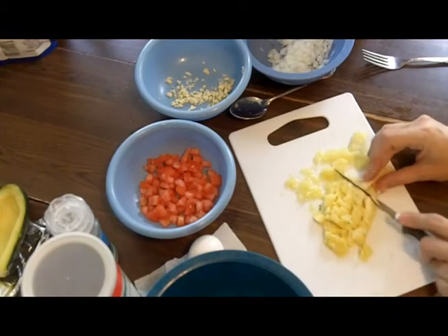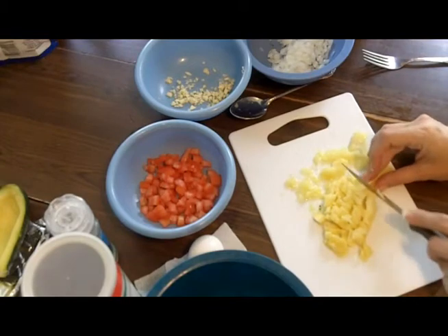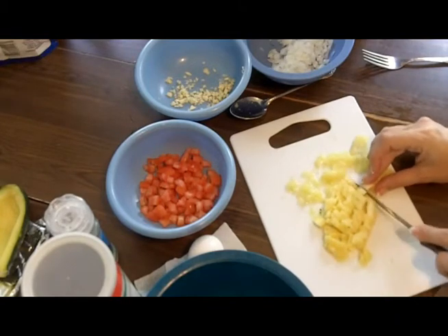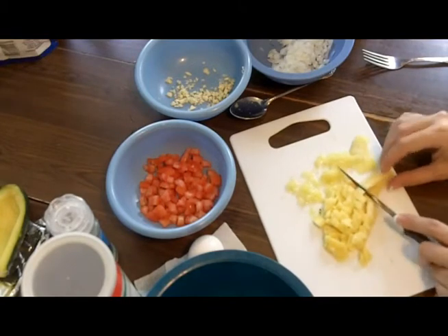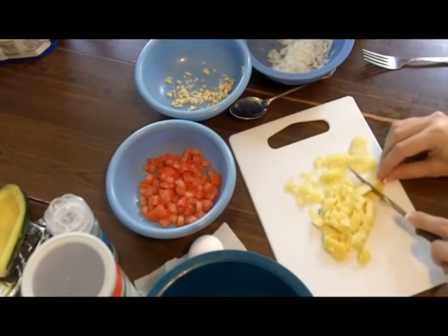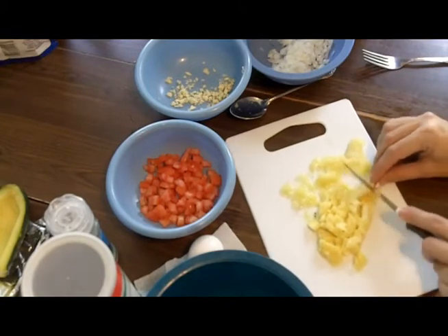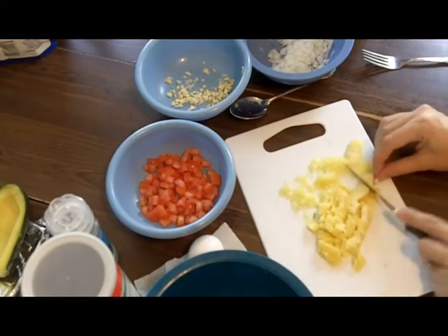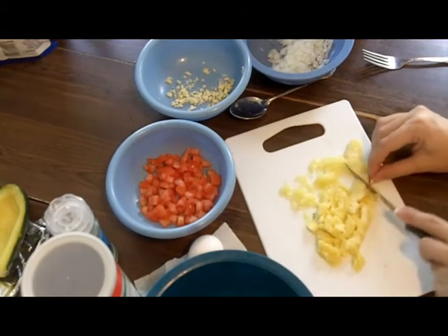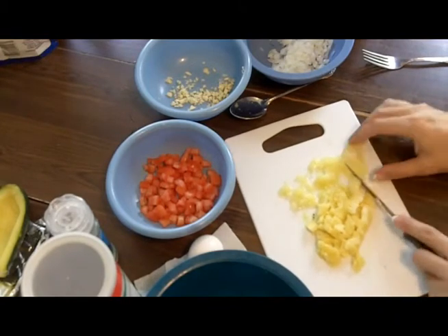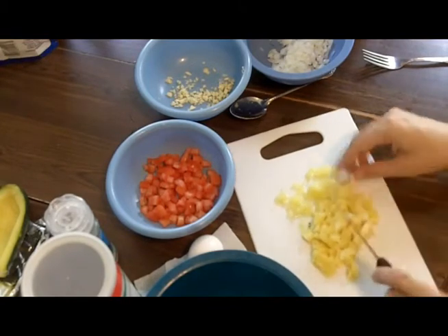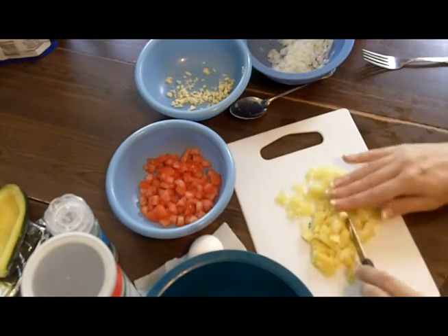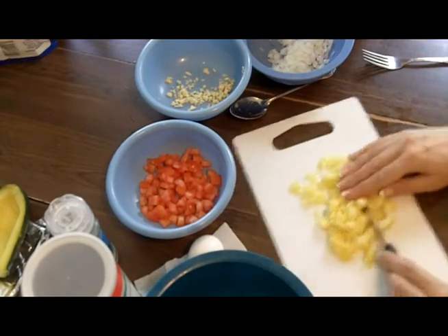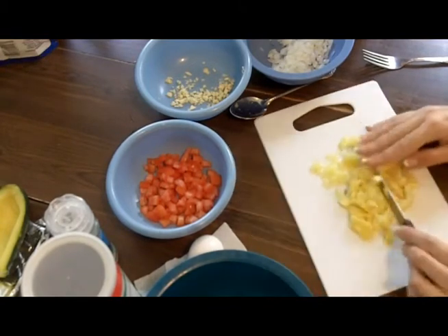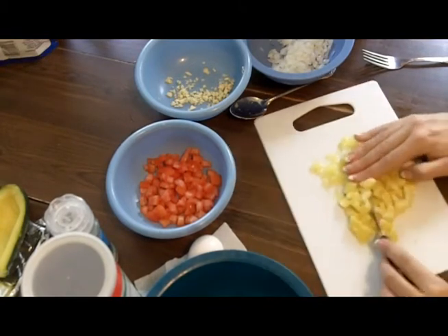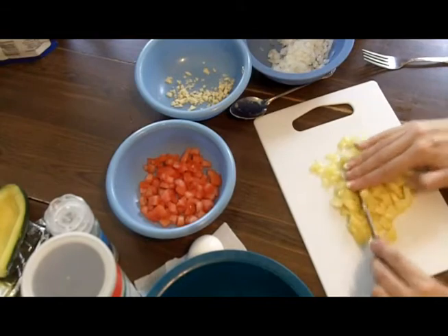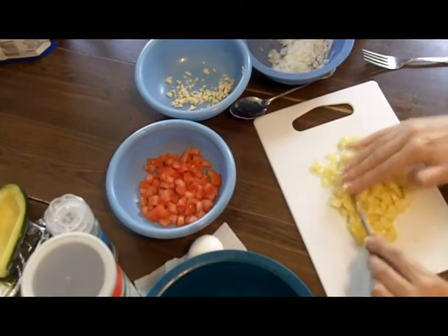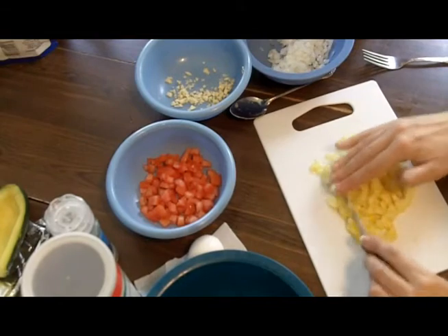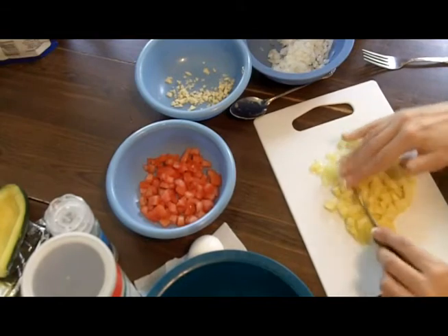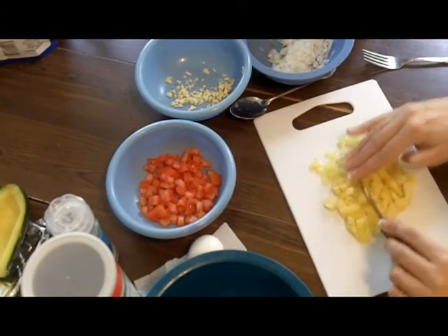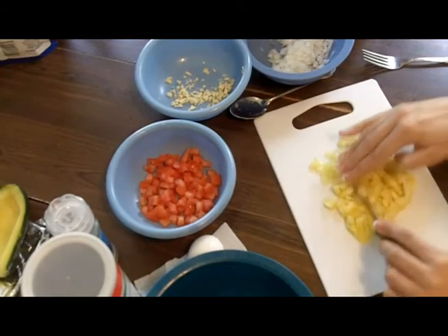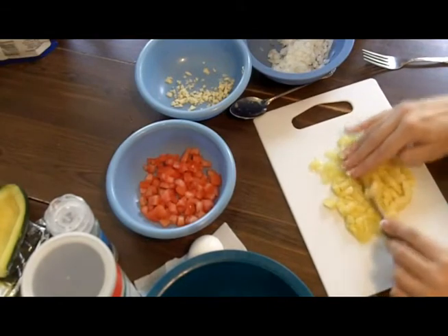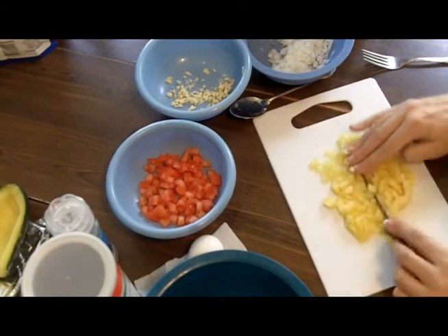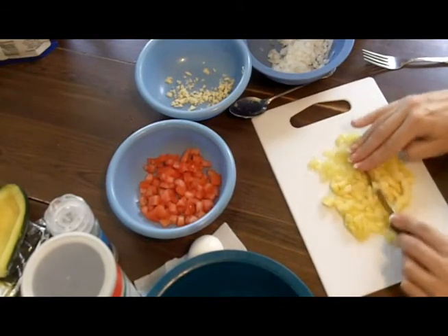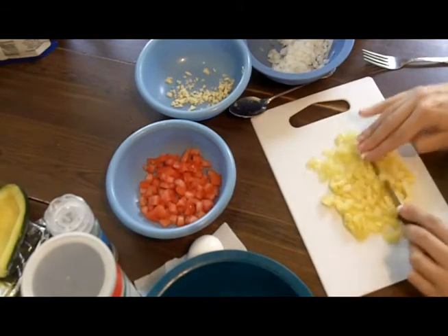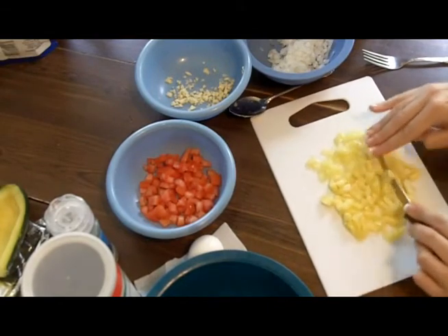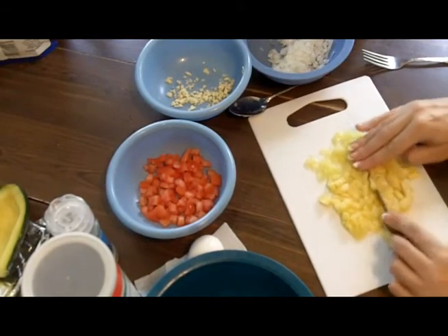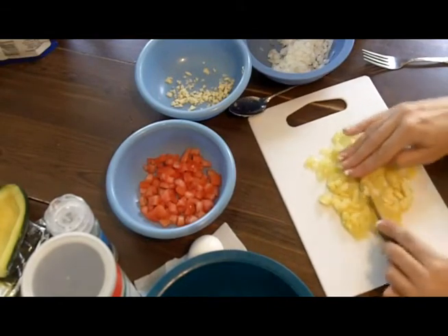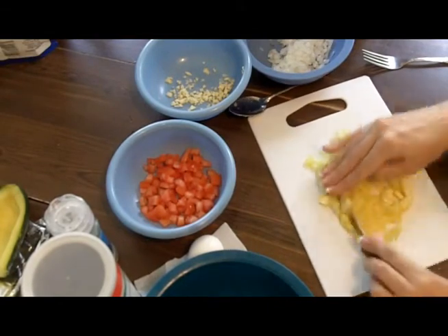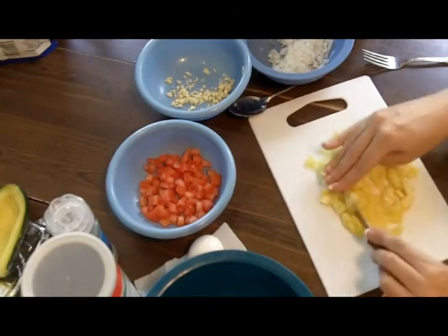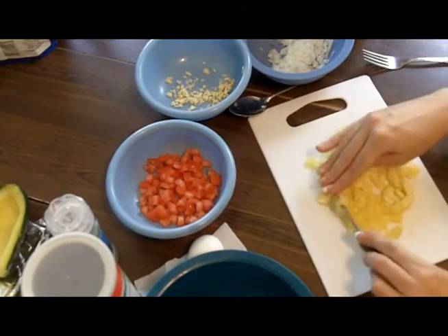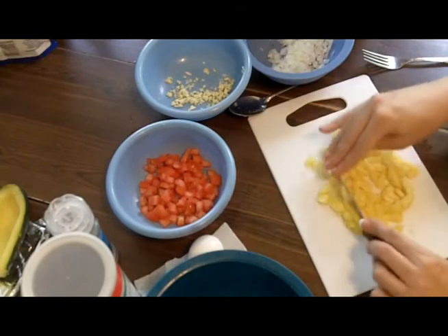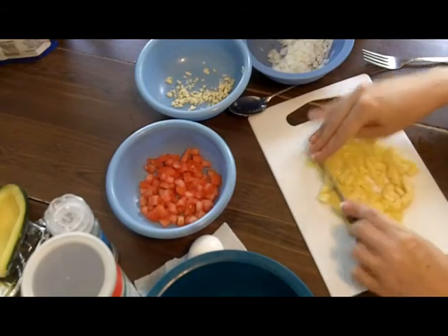So I'm getting this all chopped down into nice, finely diced pieces — almost a mush, kind of like a mush.